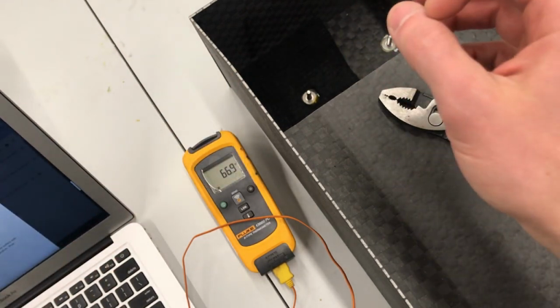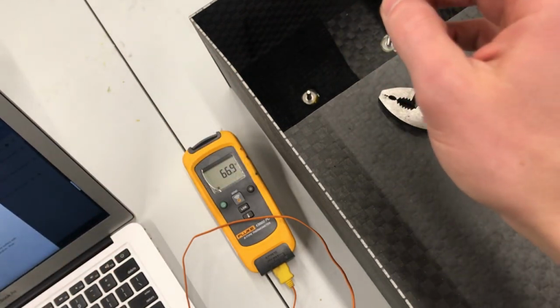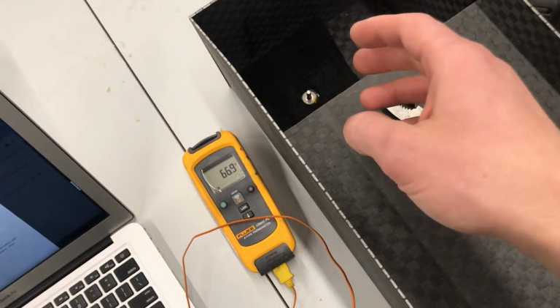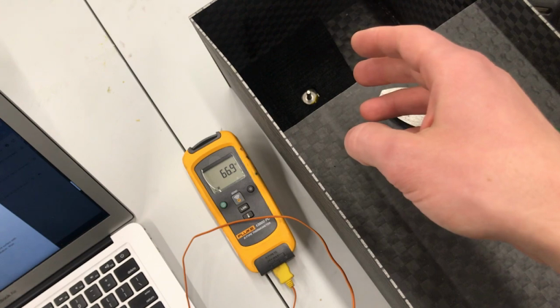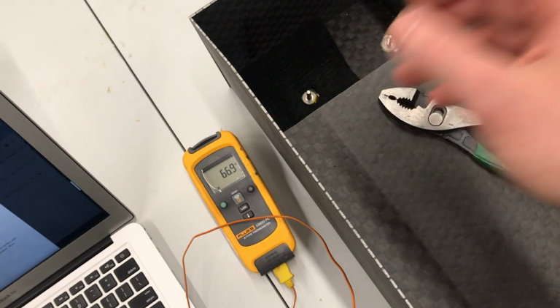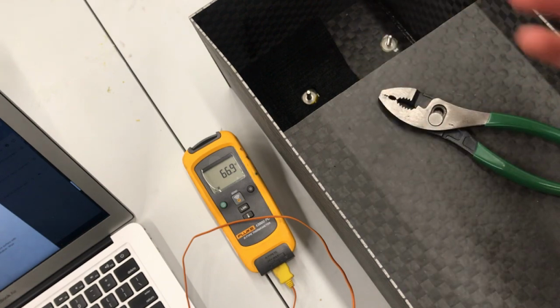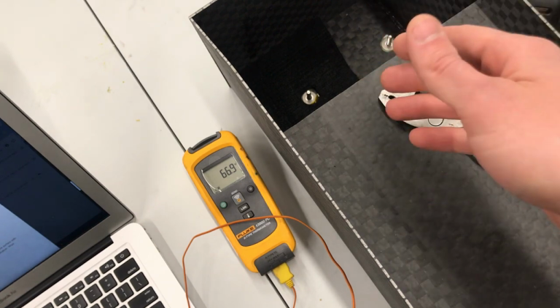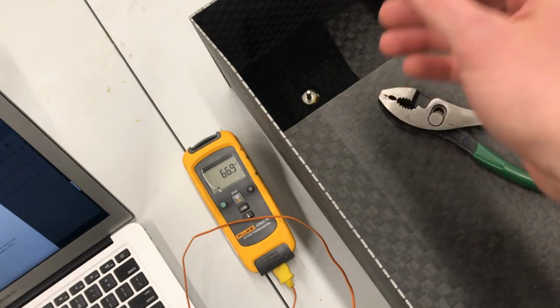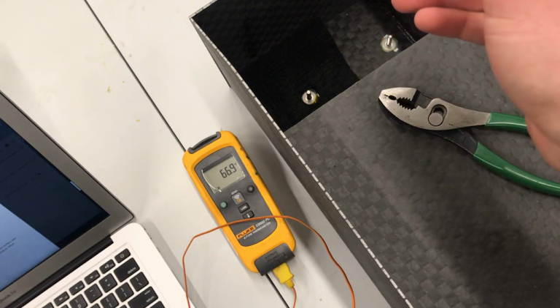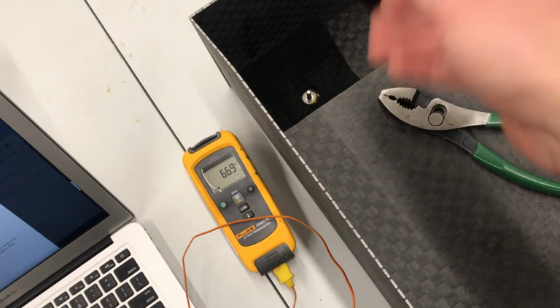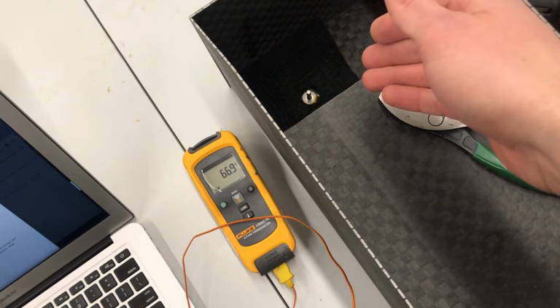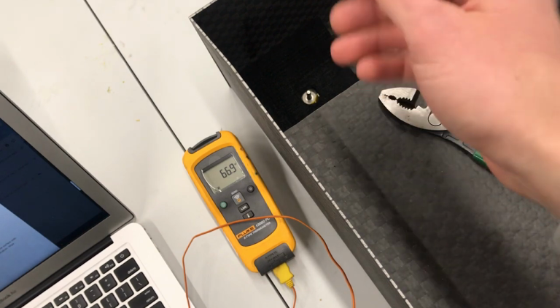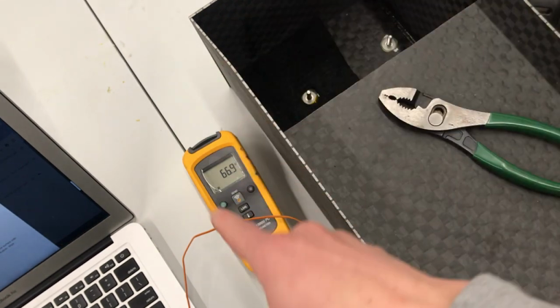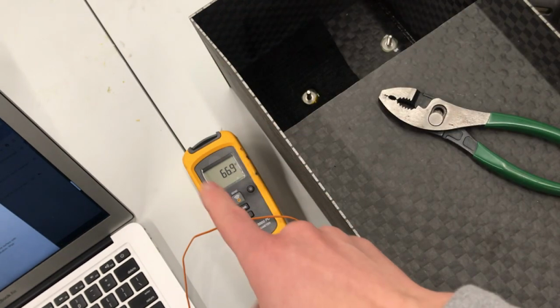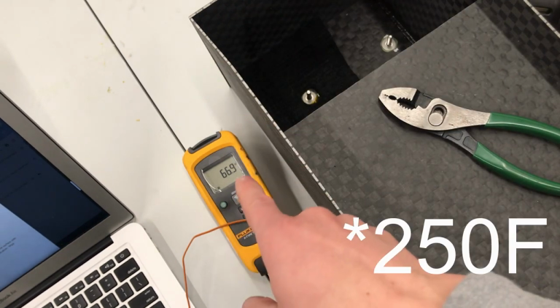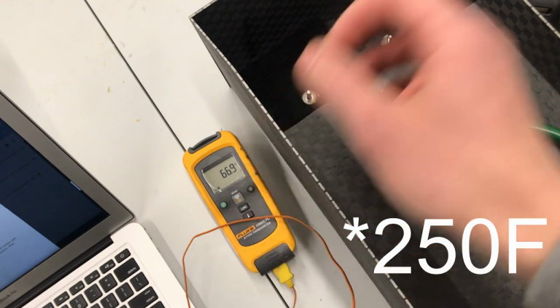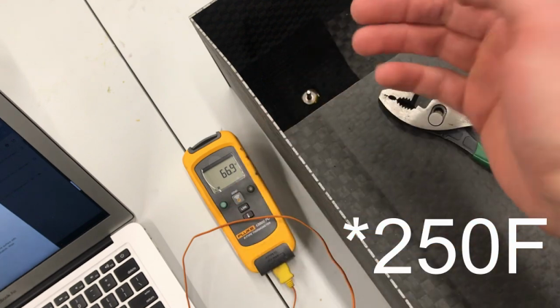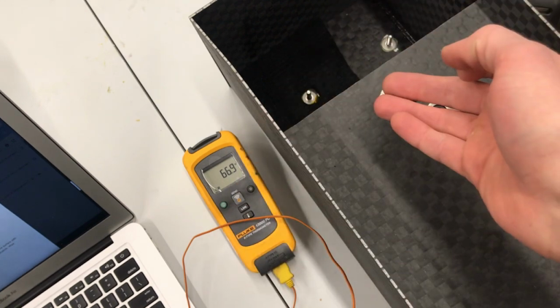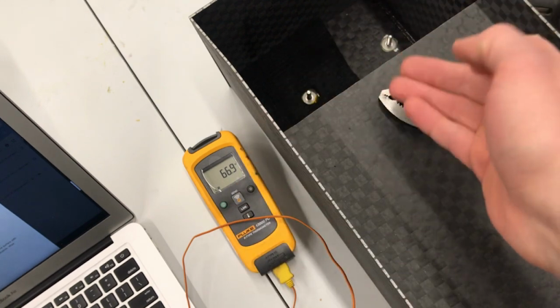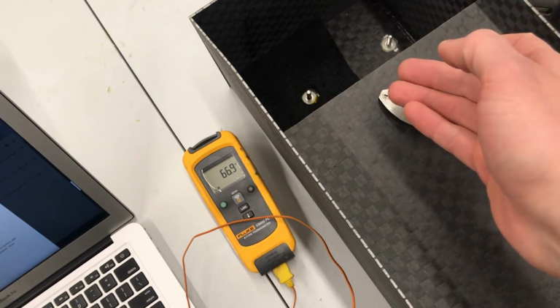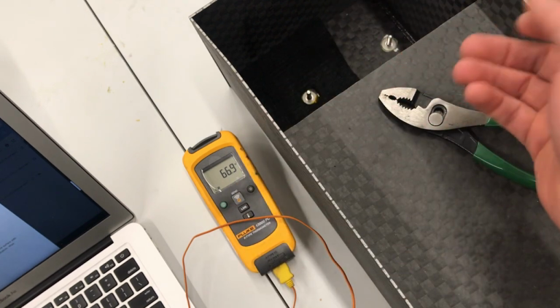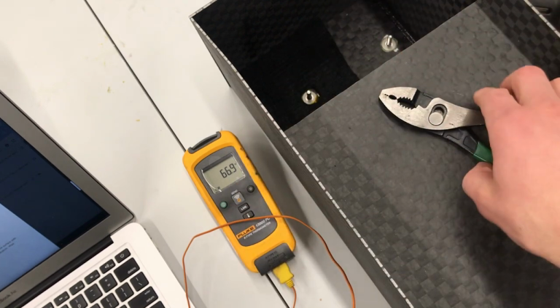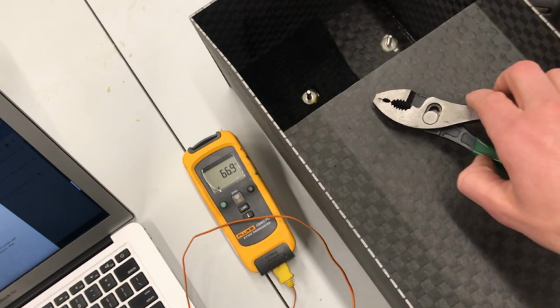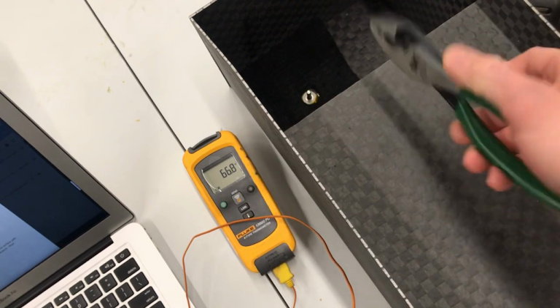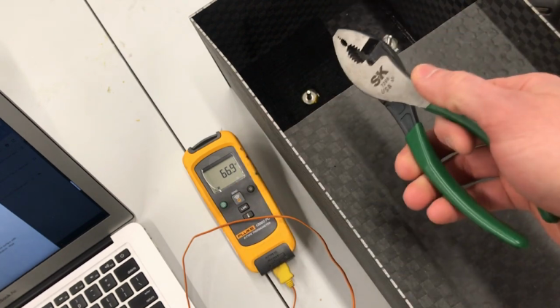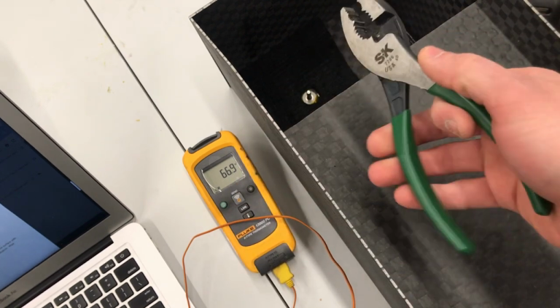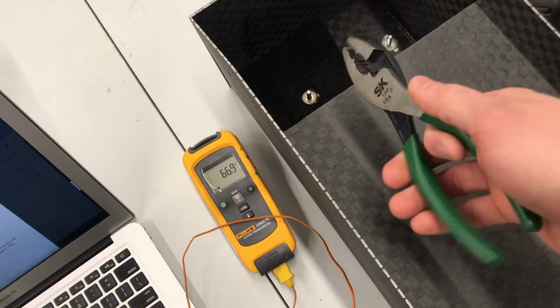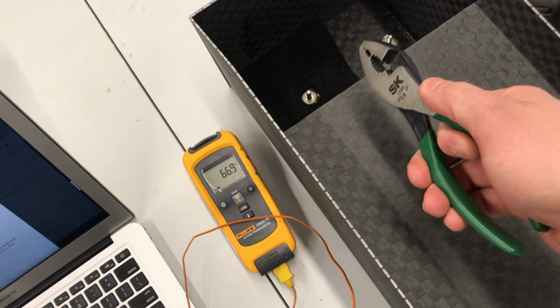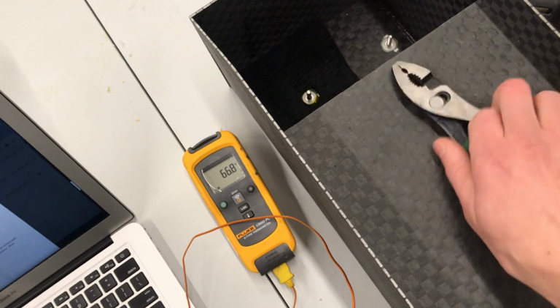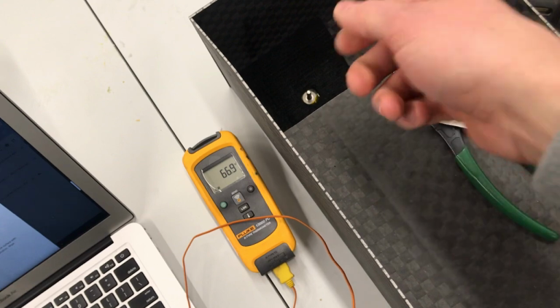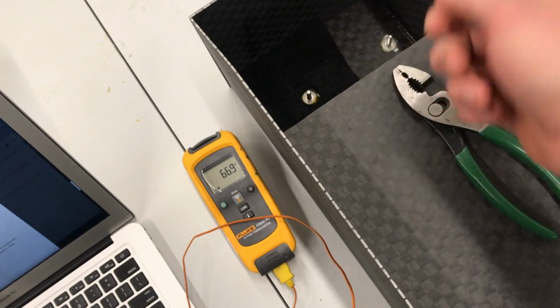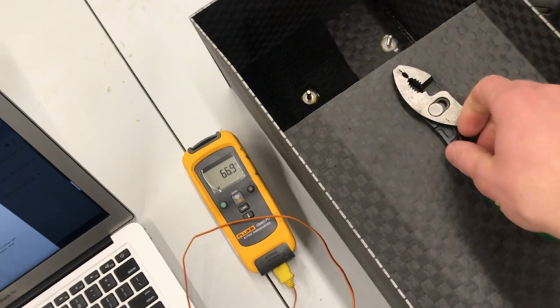What will happen next is I'll get the heat gun in here and get the stud warmed up to 200°F, let that run for about 30 seconds, and then hopefully it'll be soft enough where we can take our pliers and pull up the stud.